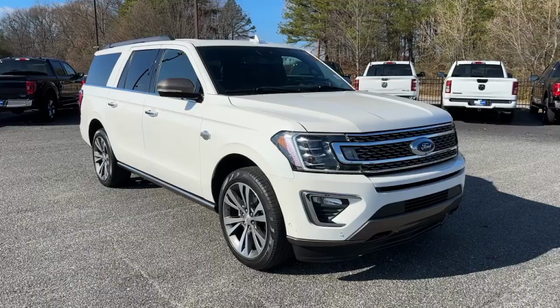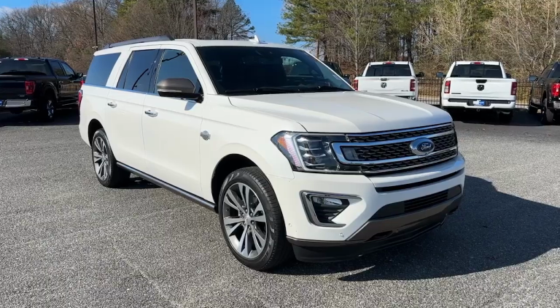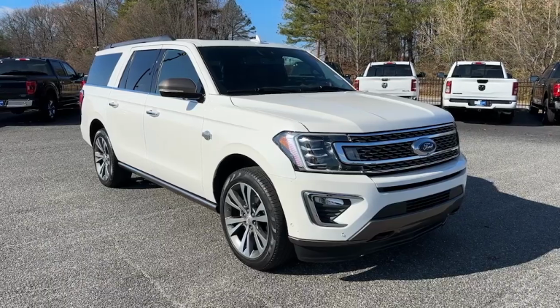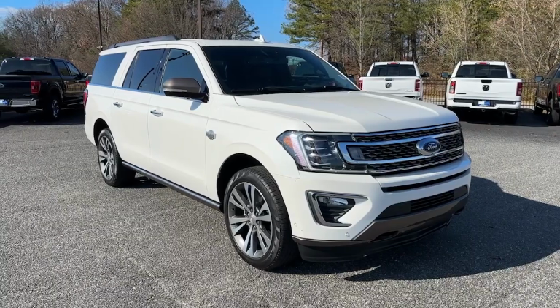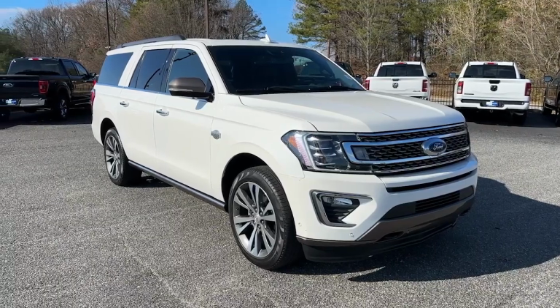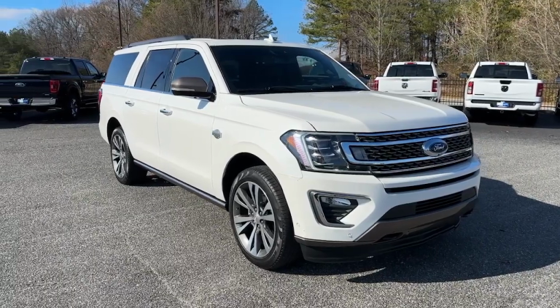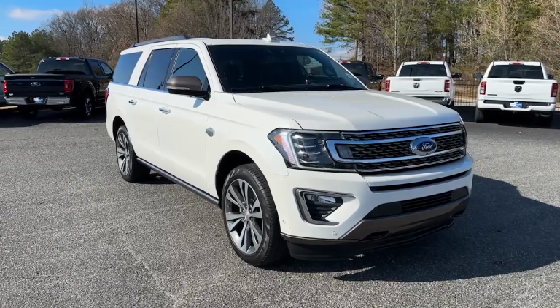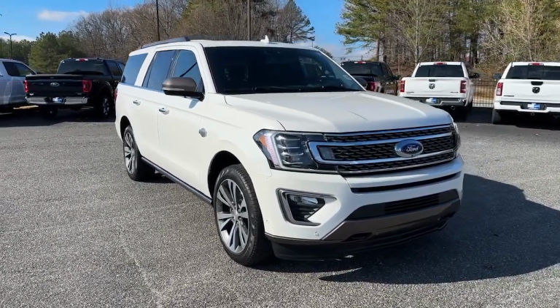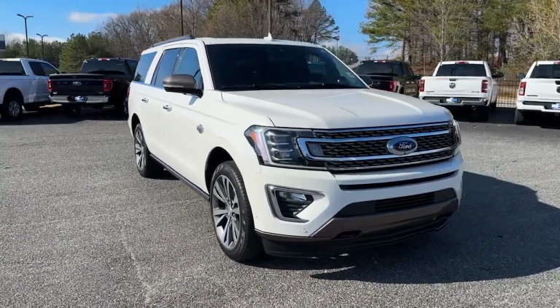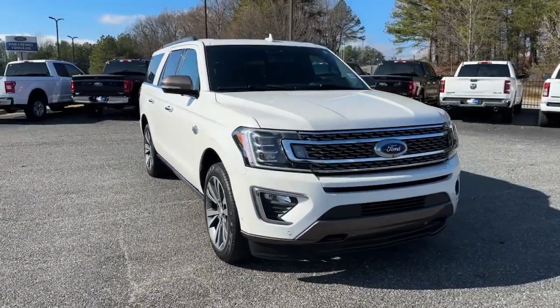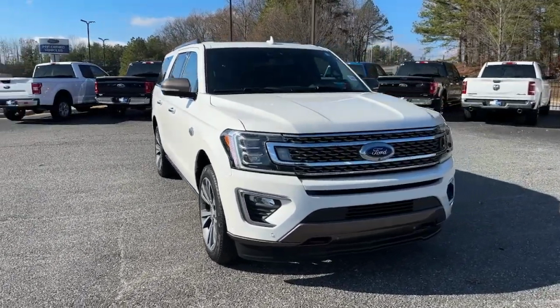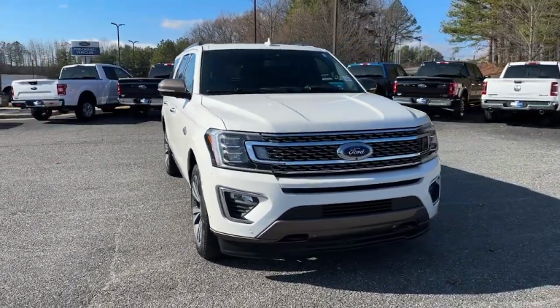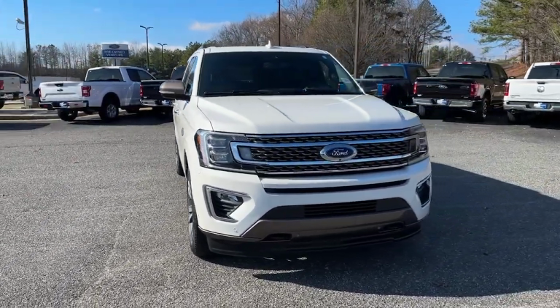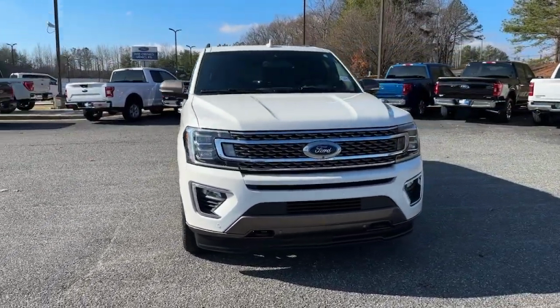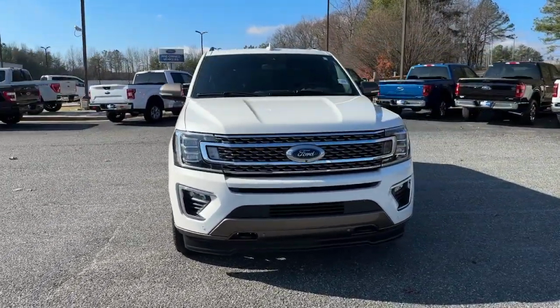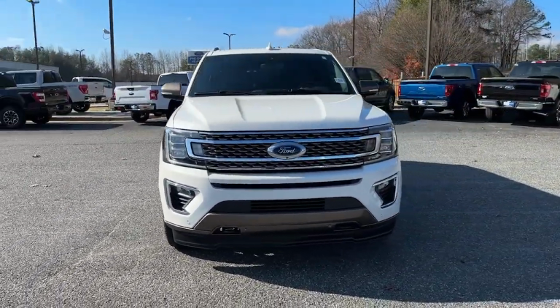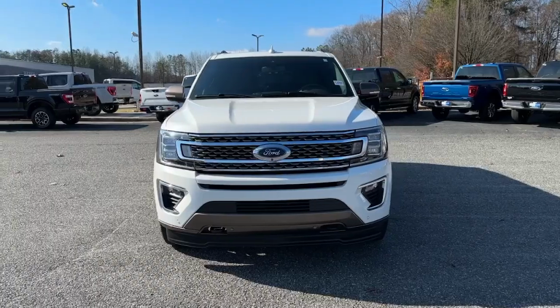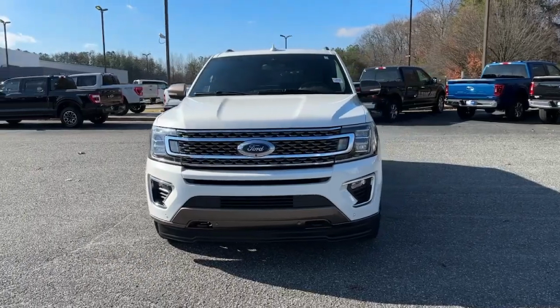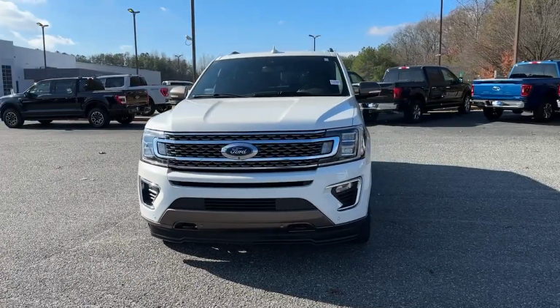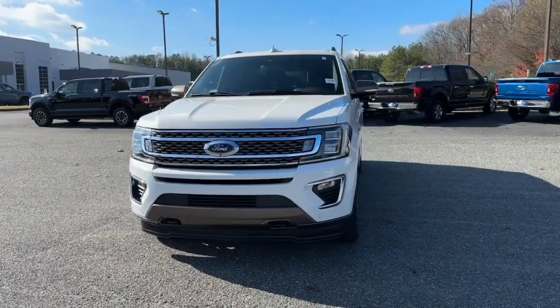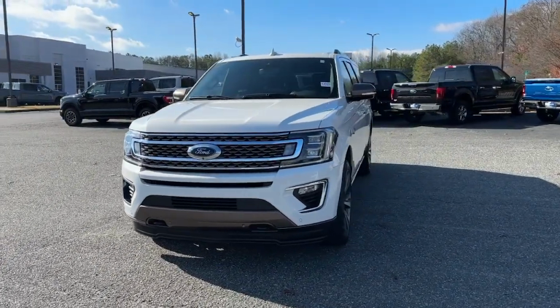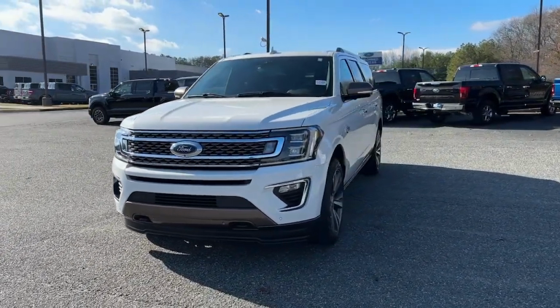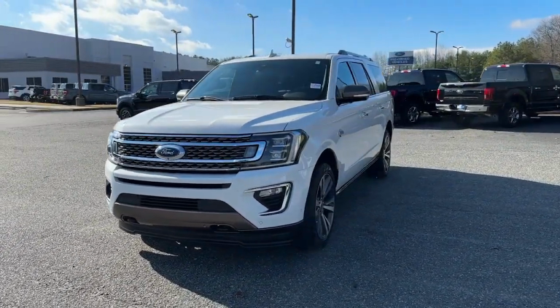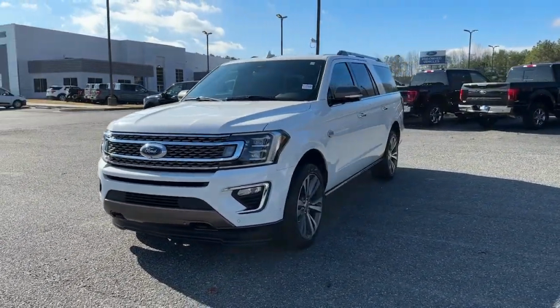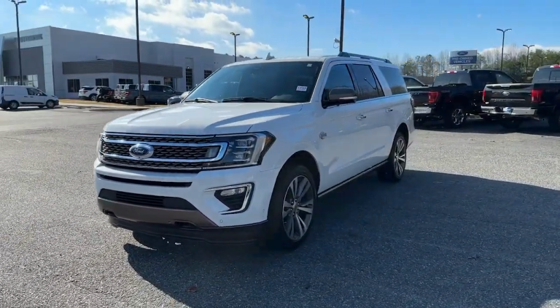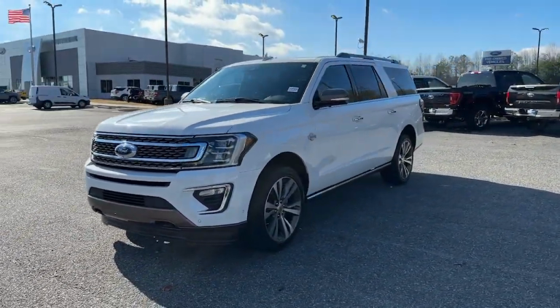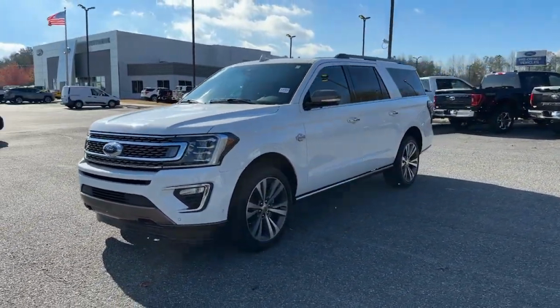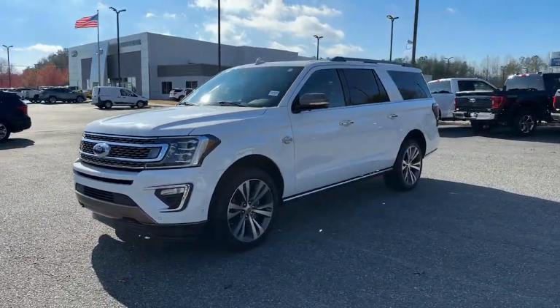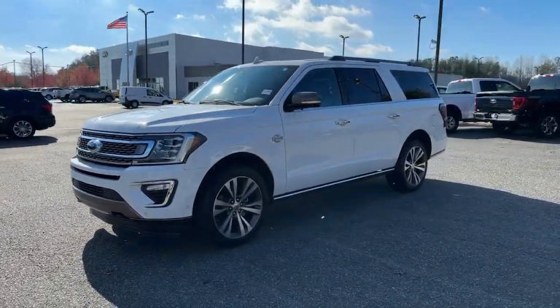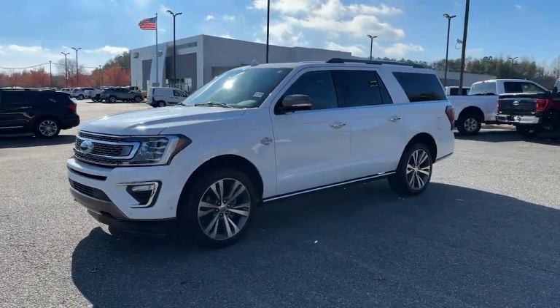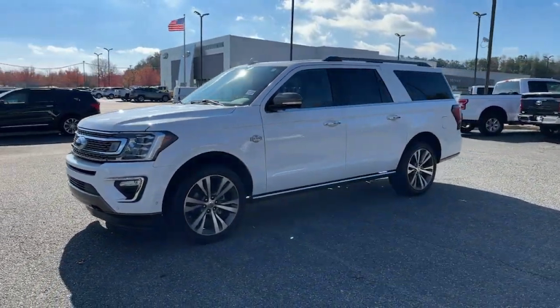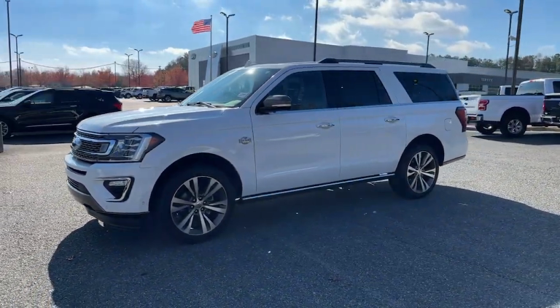You will love the features of this 2021 Ford Expedition Max. This vehicle is an outstanding buy with fewer than 80,000 miles on the odometer.